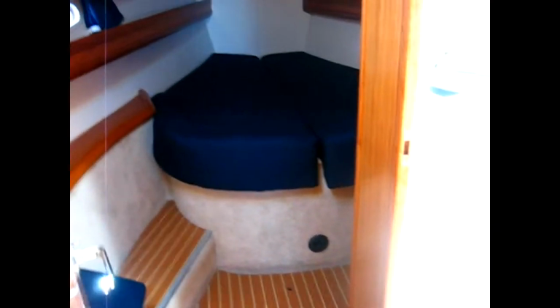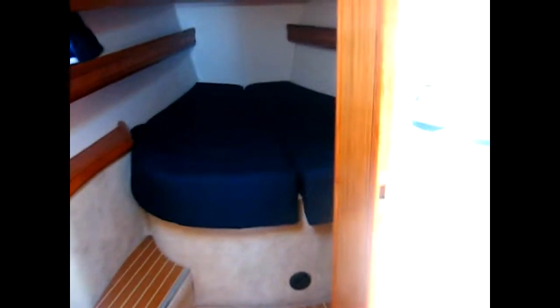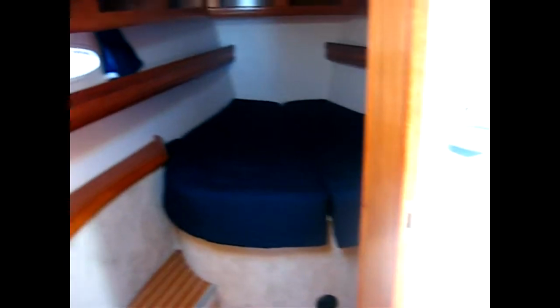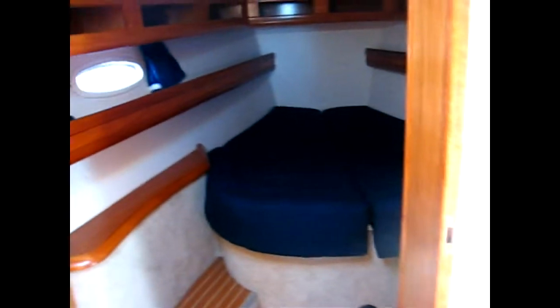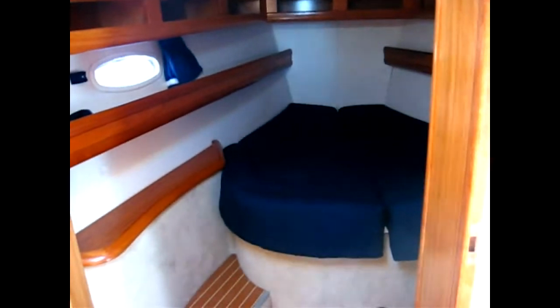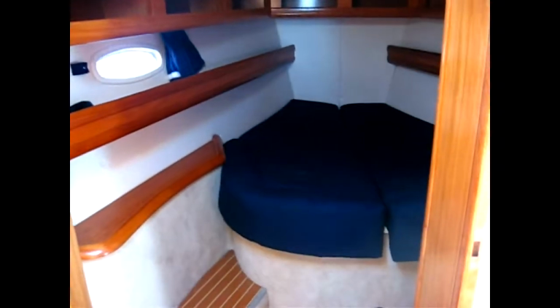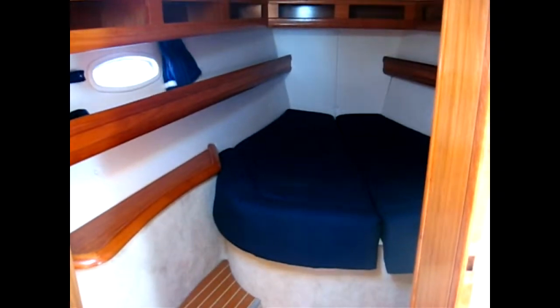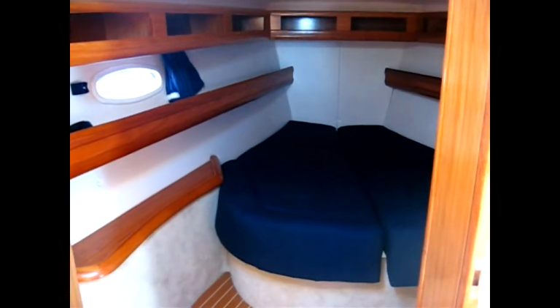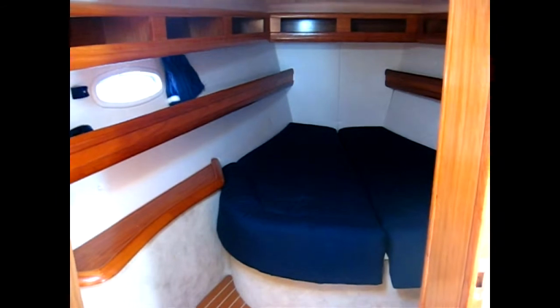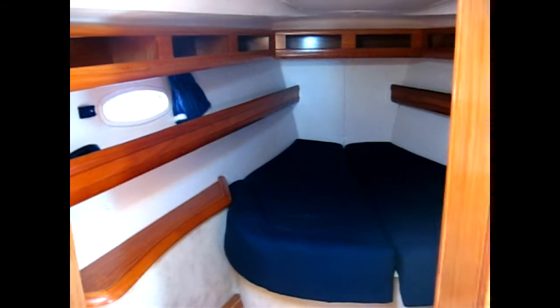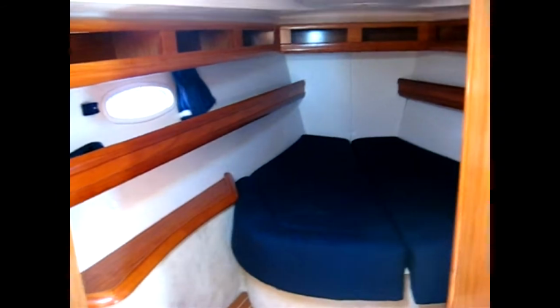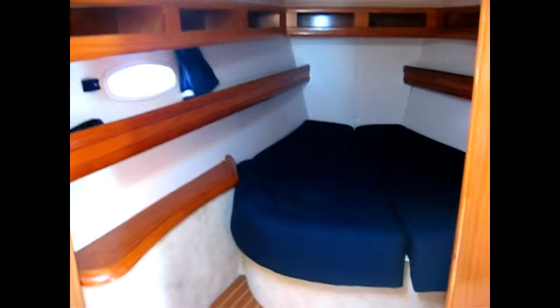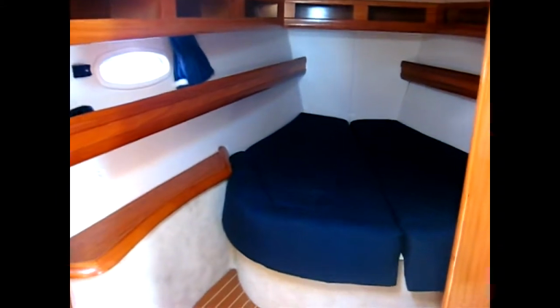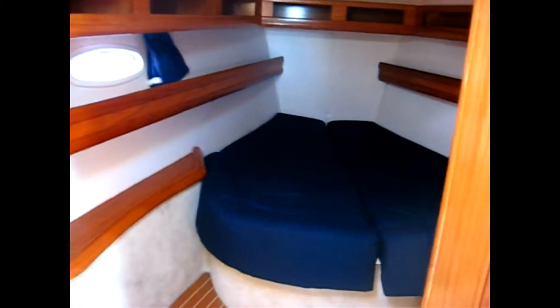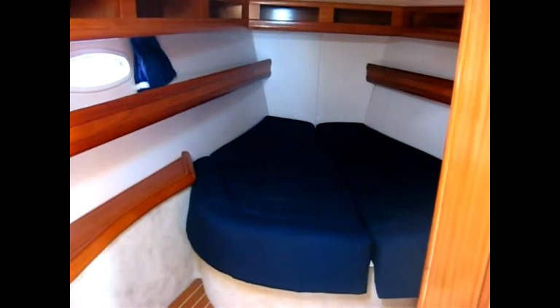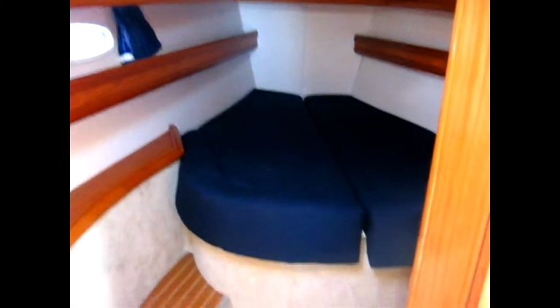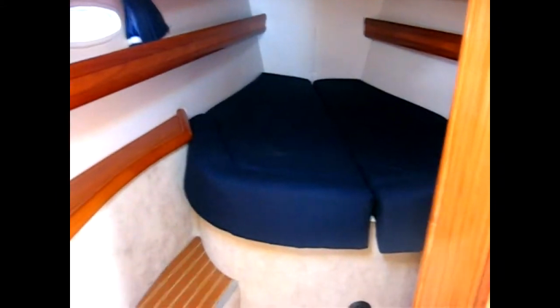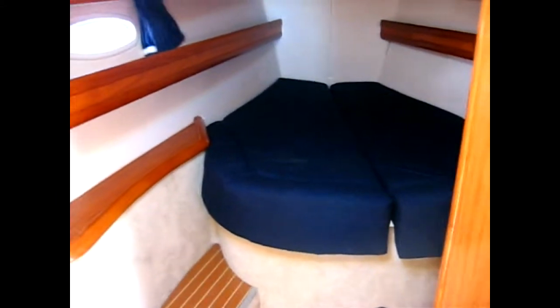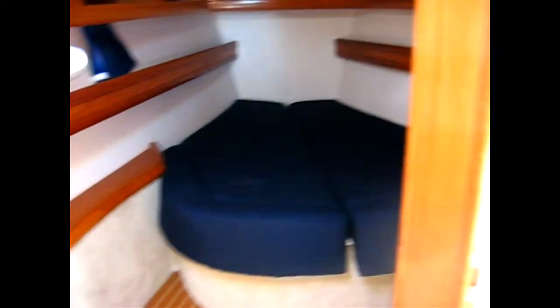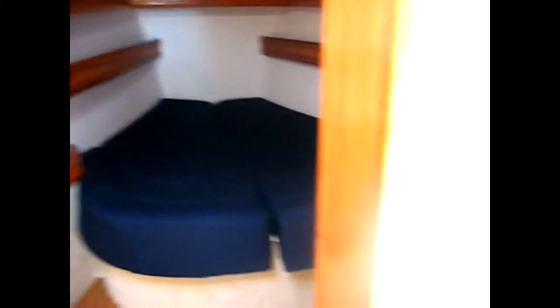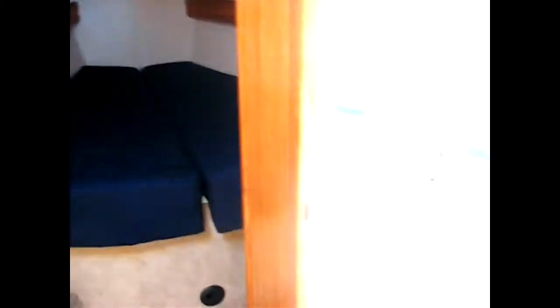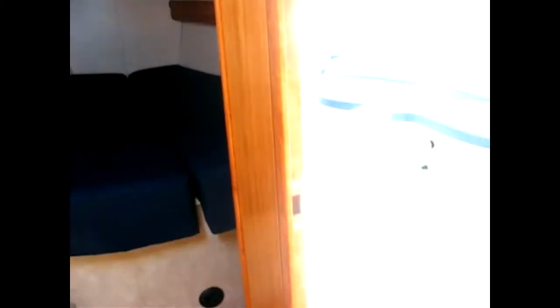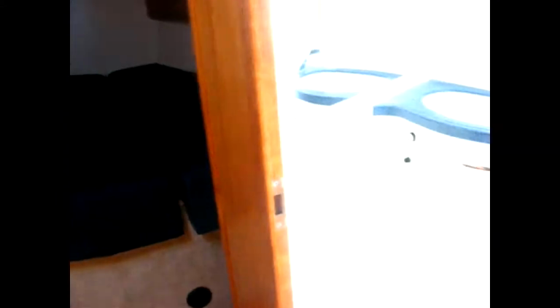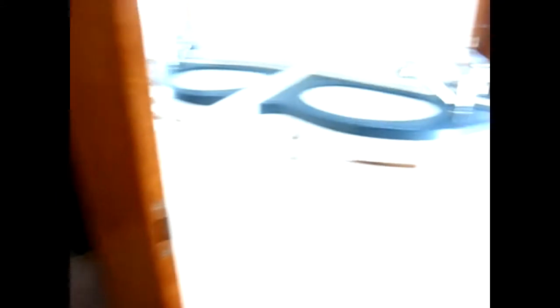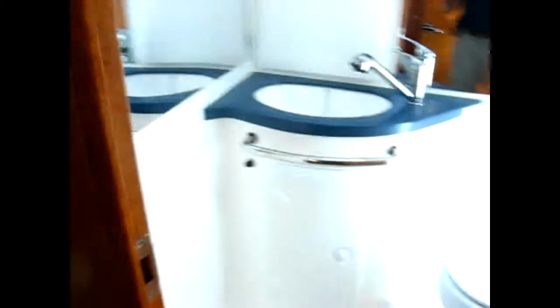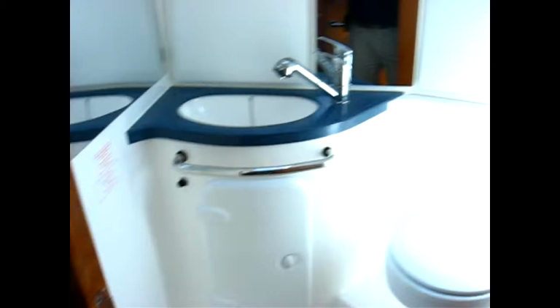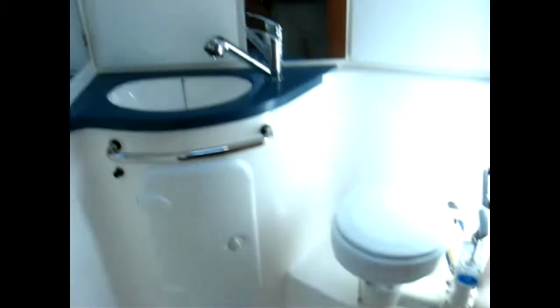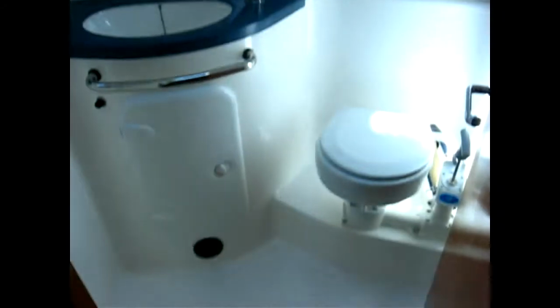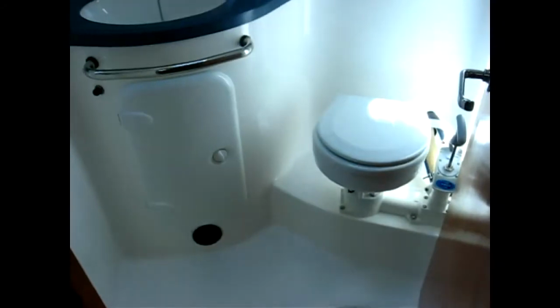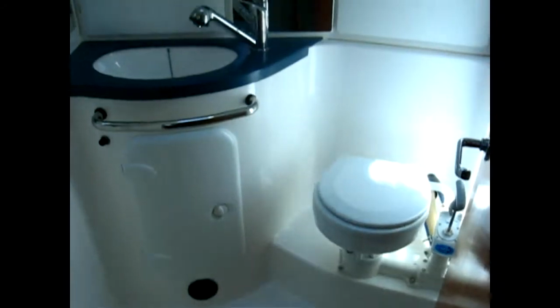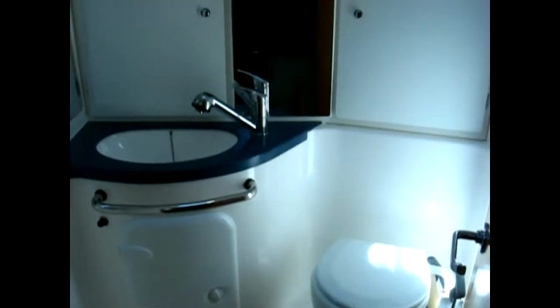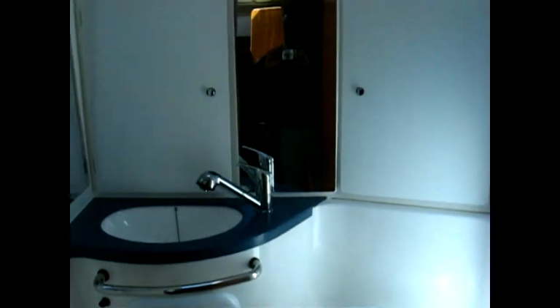There's the master stateroom forward with a big bunk, and its own ensuite head and shower.